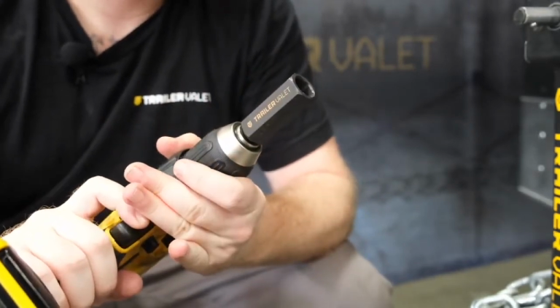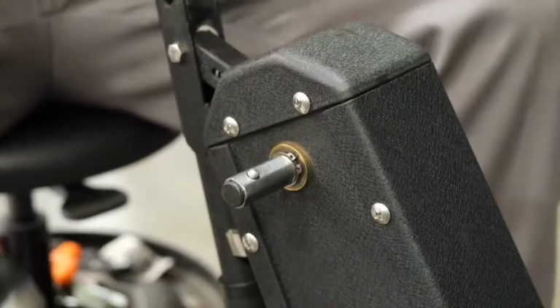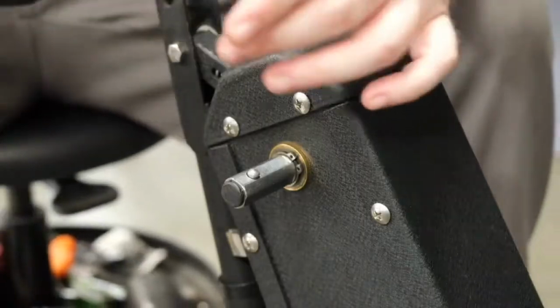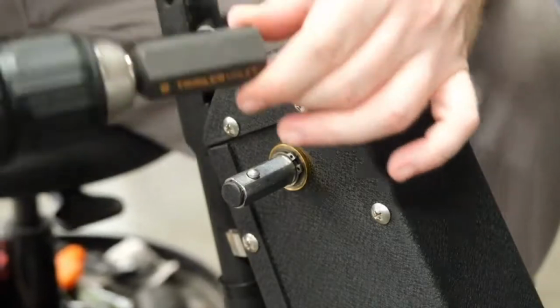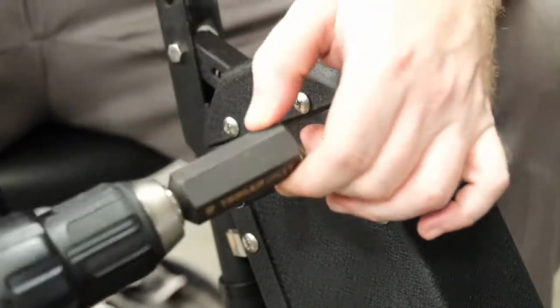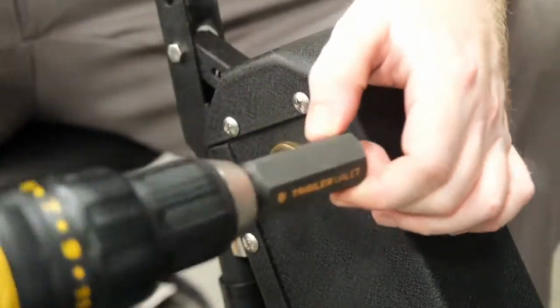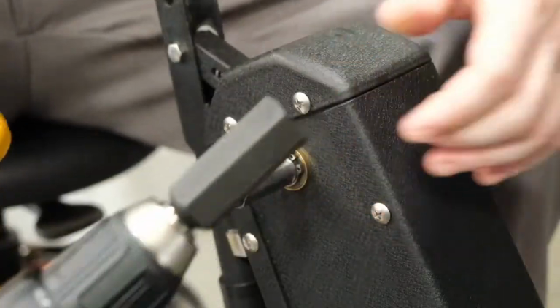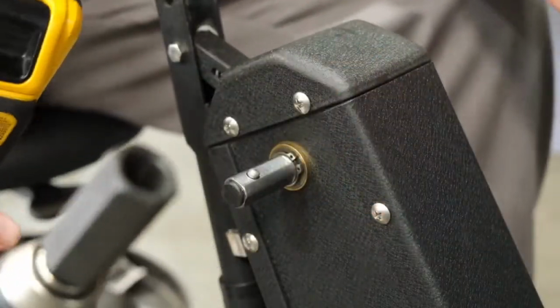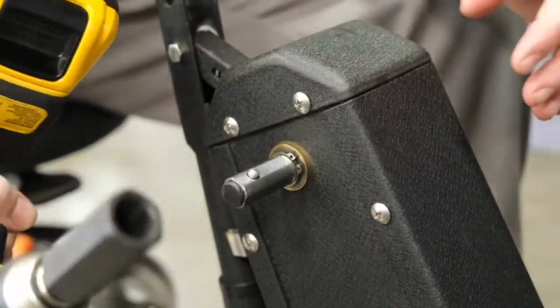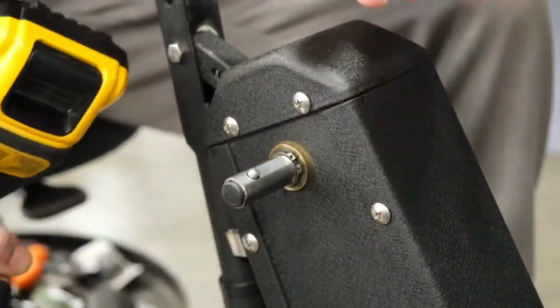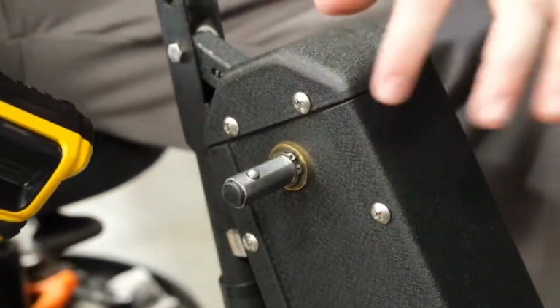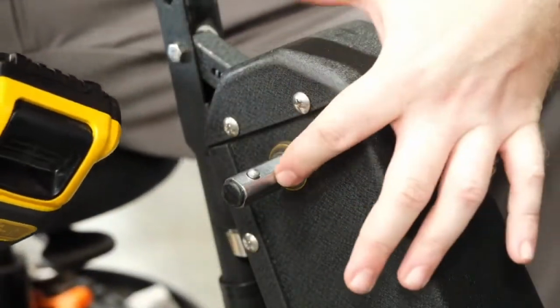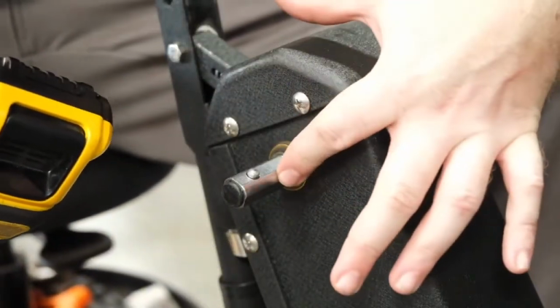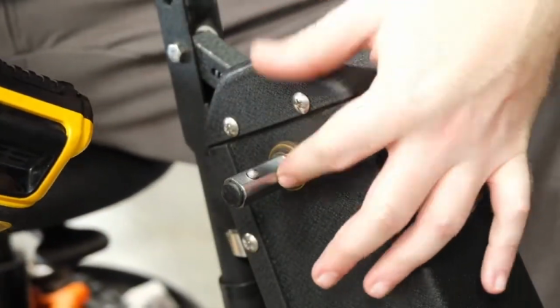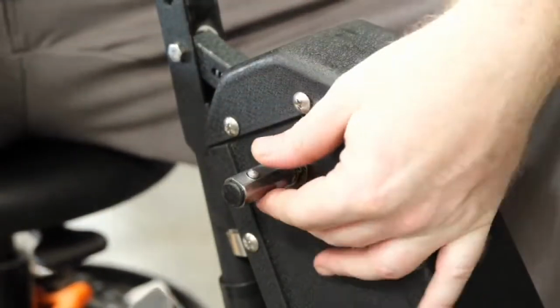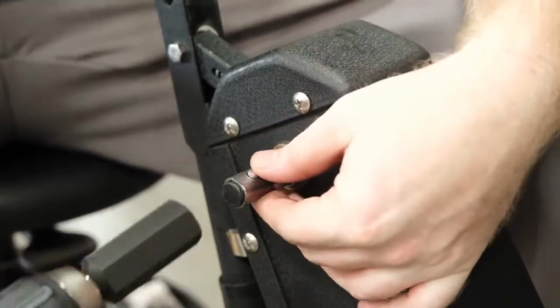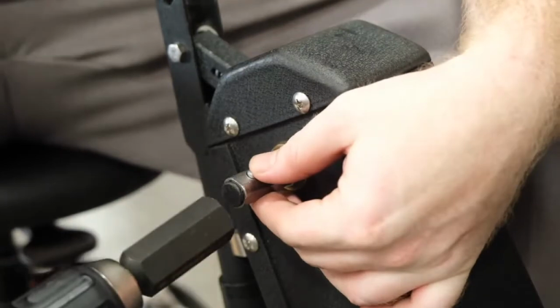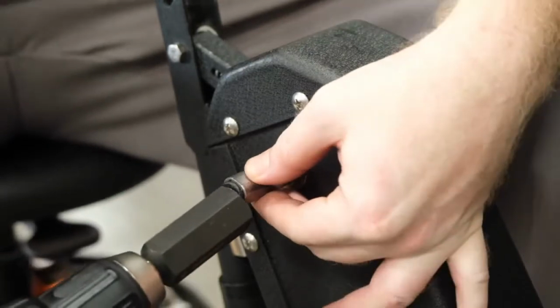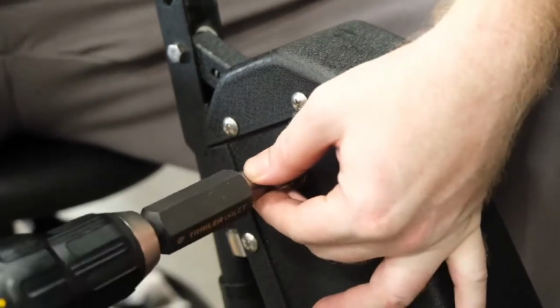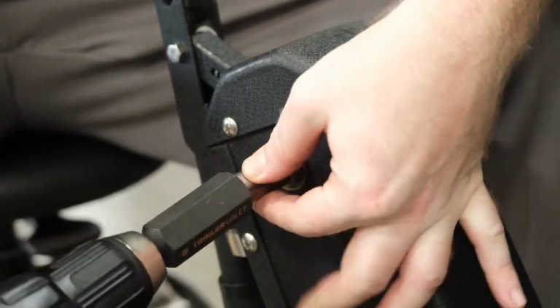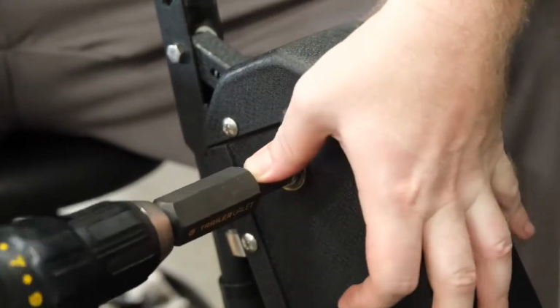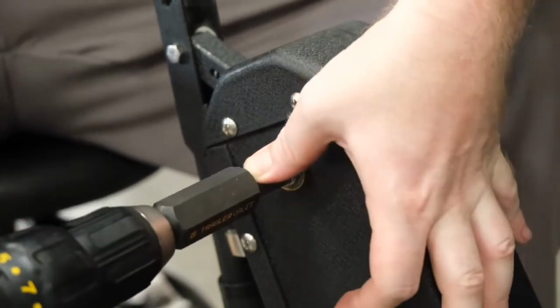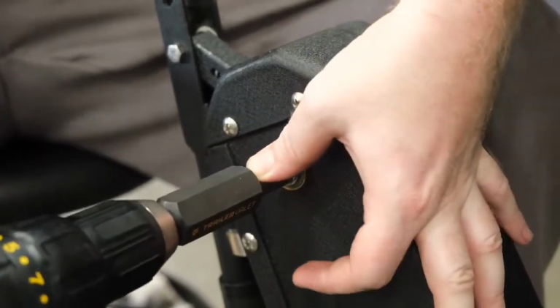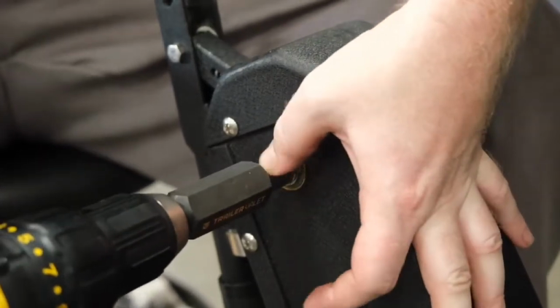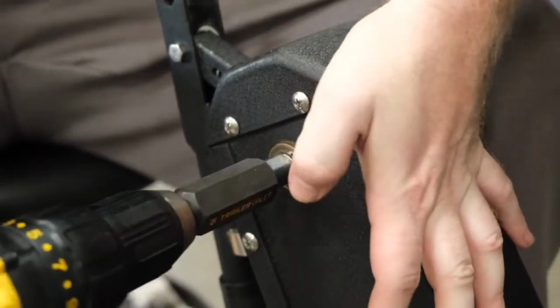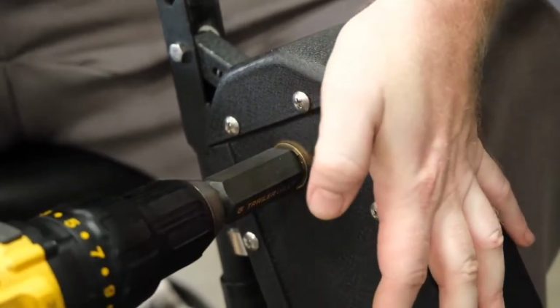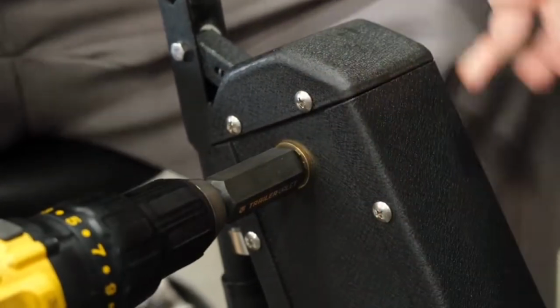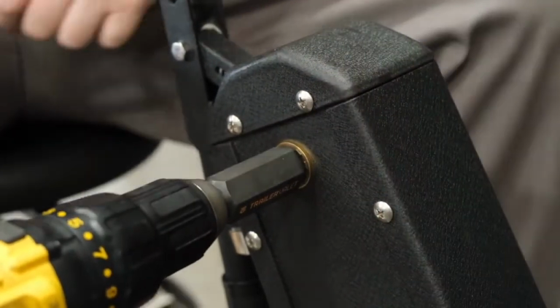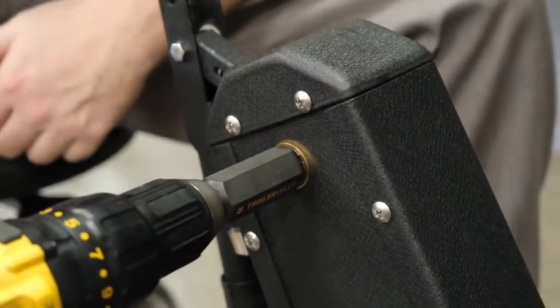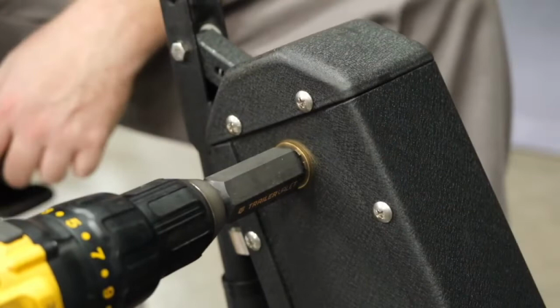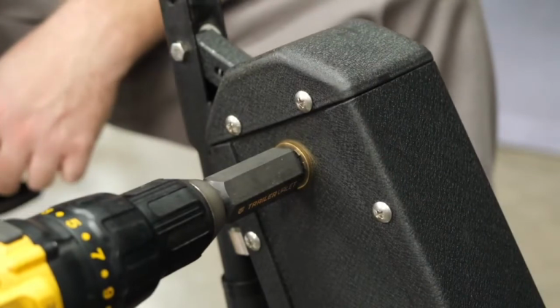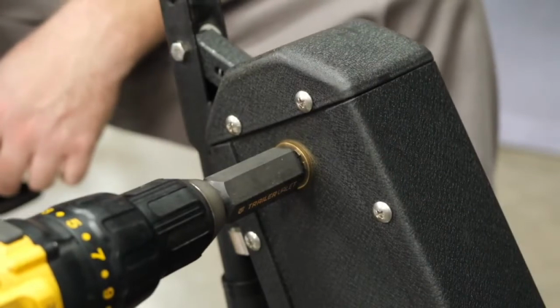When installing your drill attachment onto the low gear shaft, place your finger on the bead and slide your drill attachment over the gear shaft.